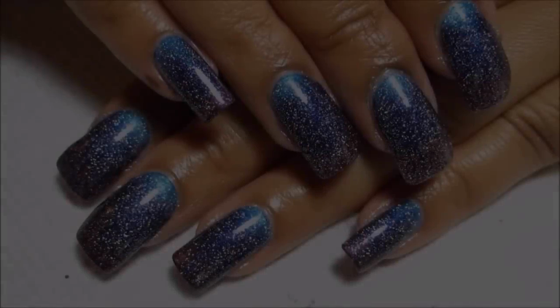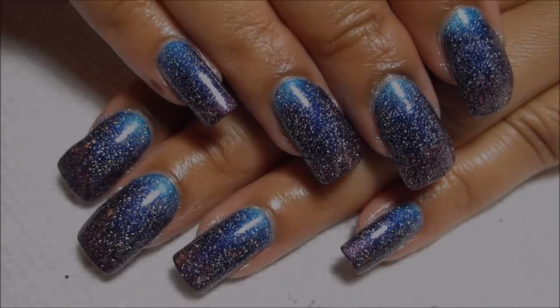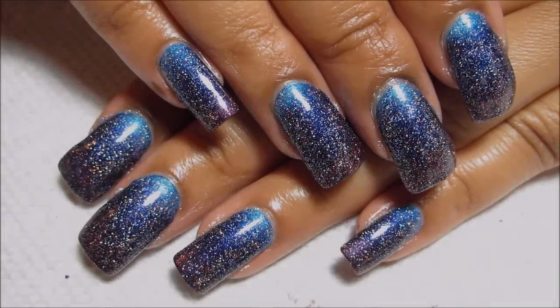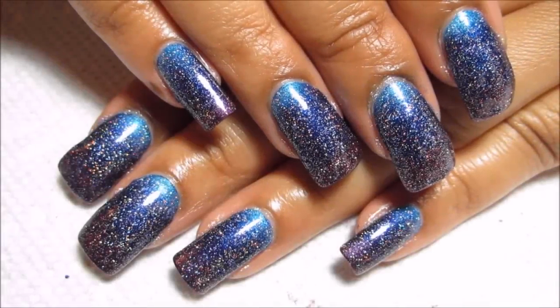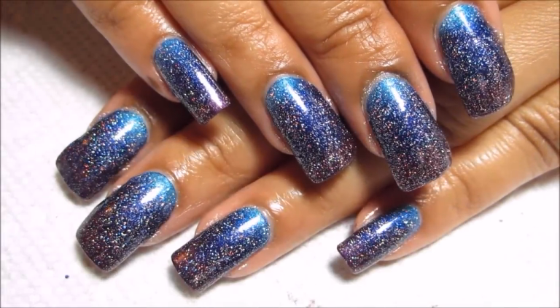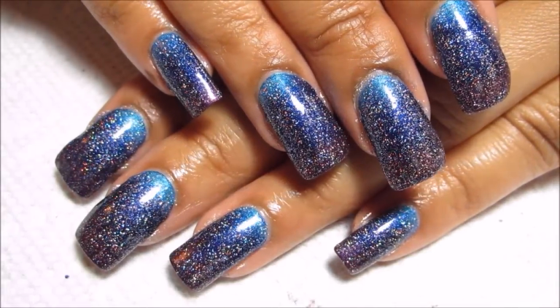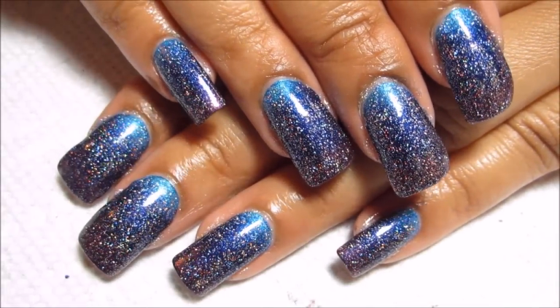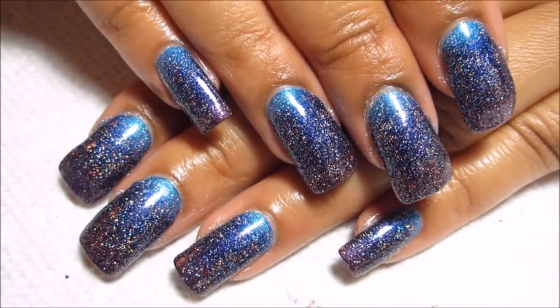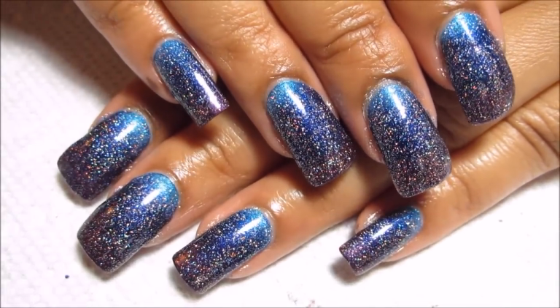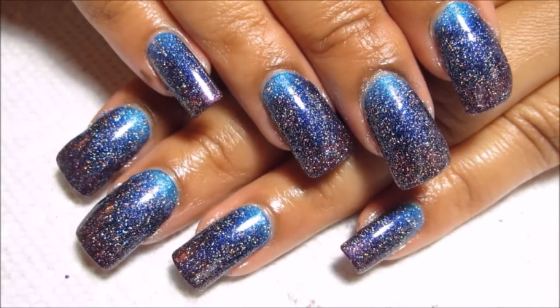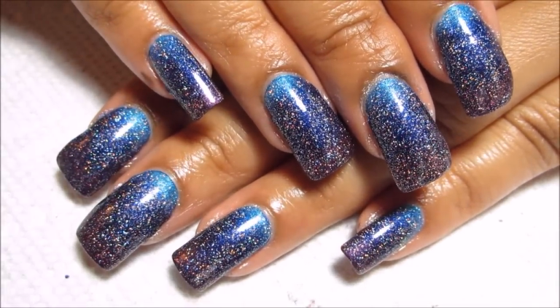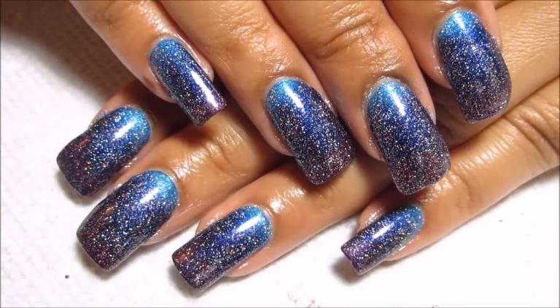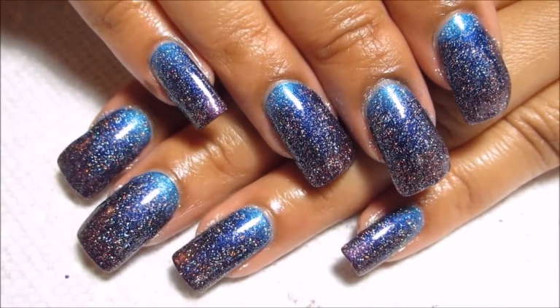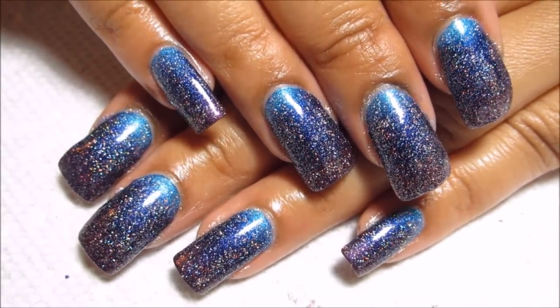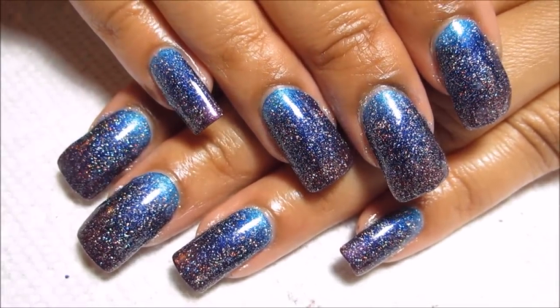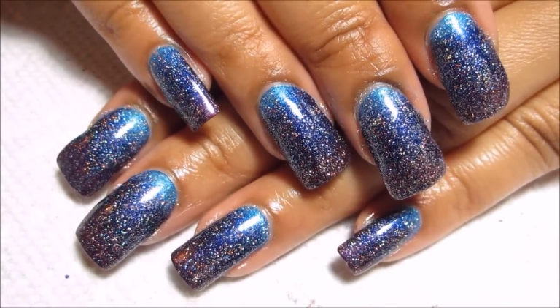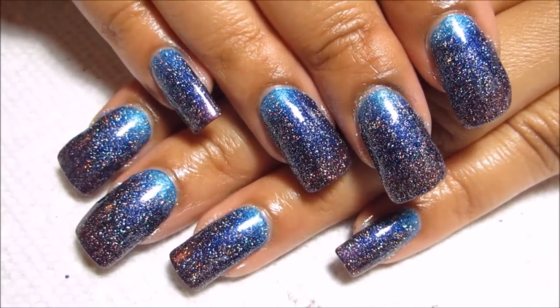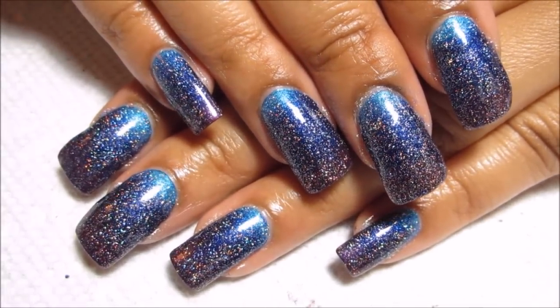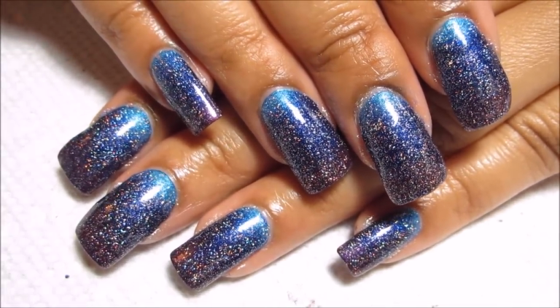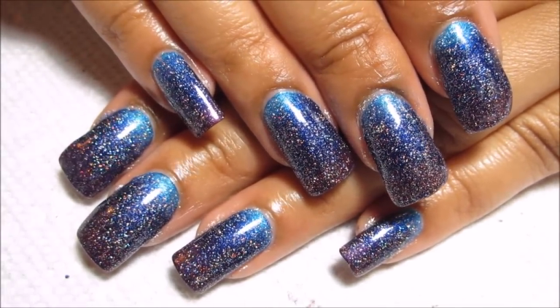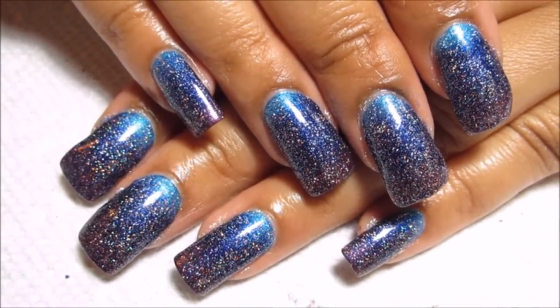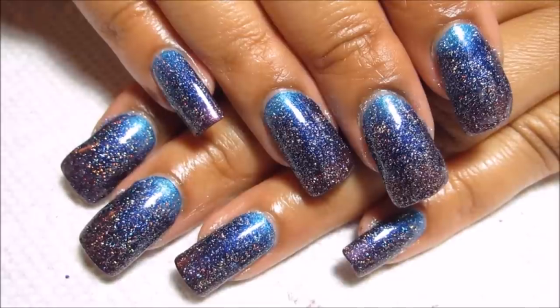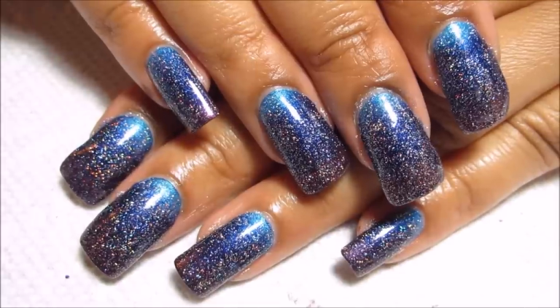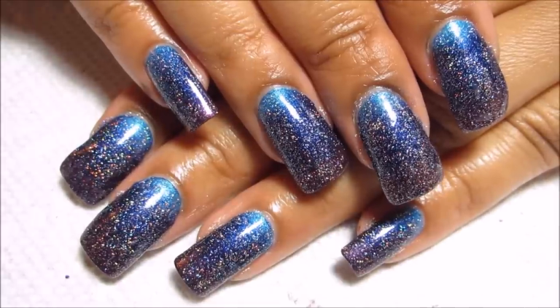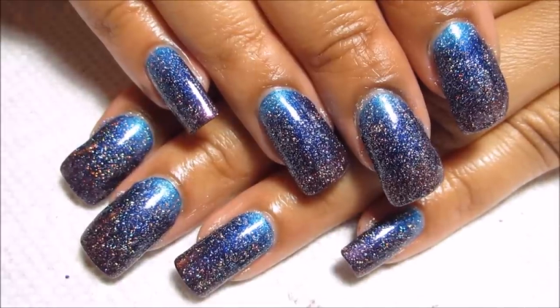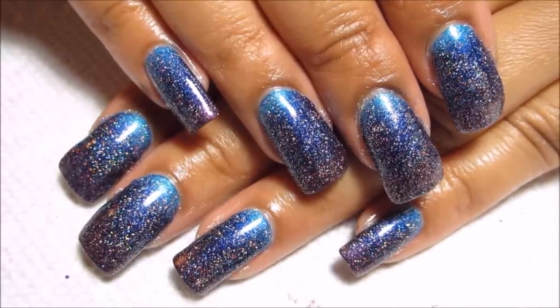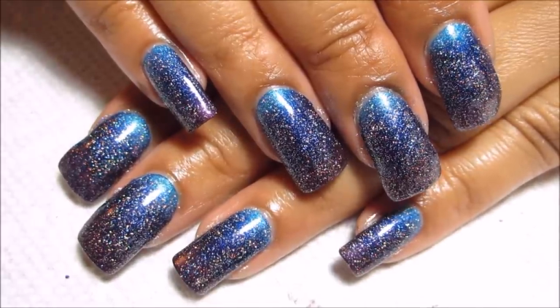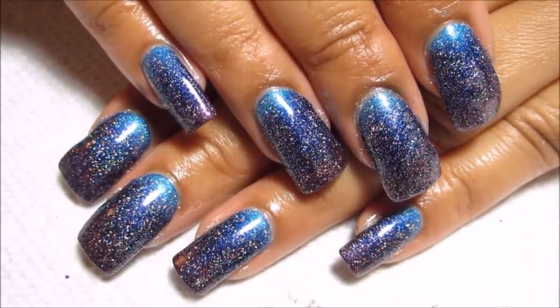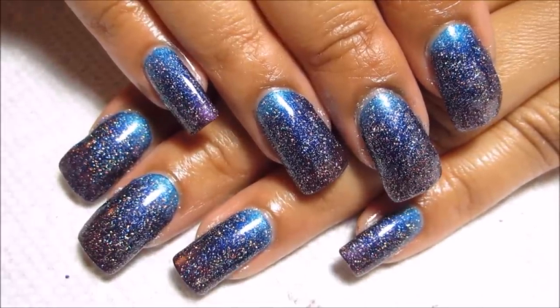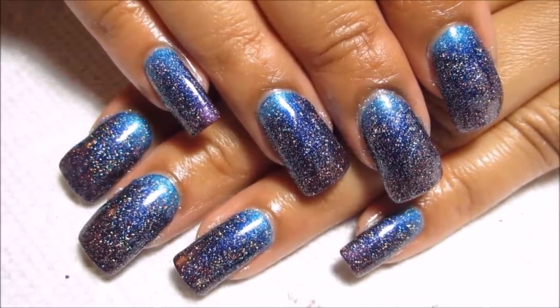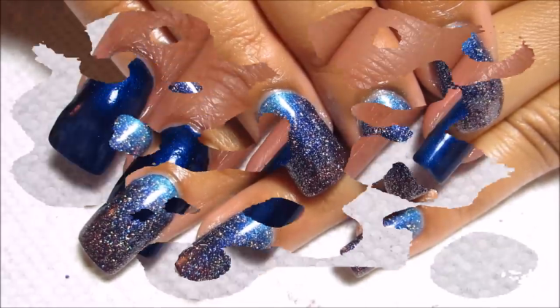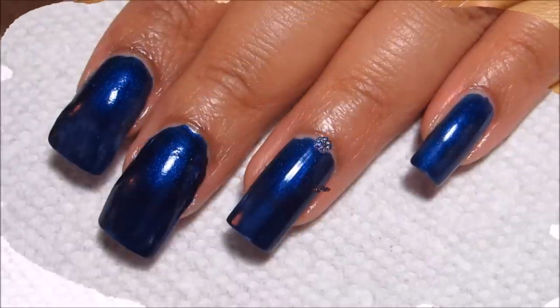Hi guys, today we're going to be working on this holographic twilight gradient. Pretty simple to do, so if you'd like to see how I did it, just stay tuned.